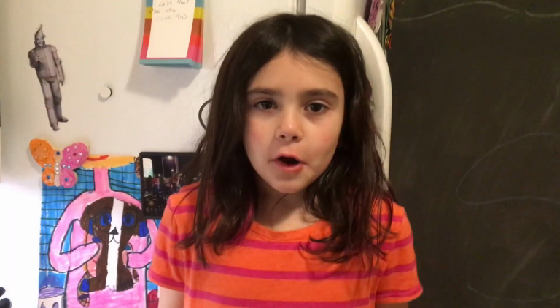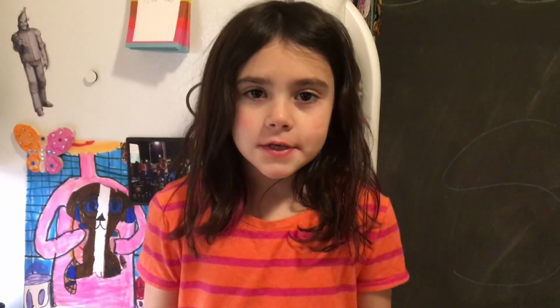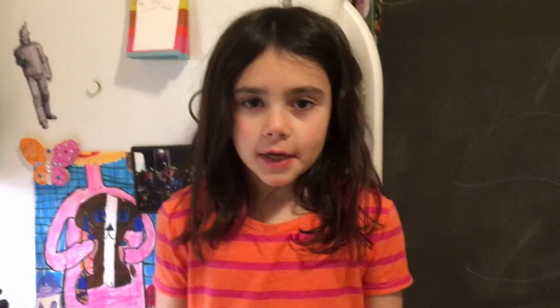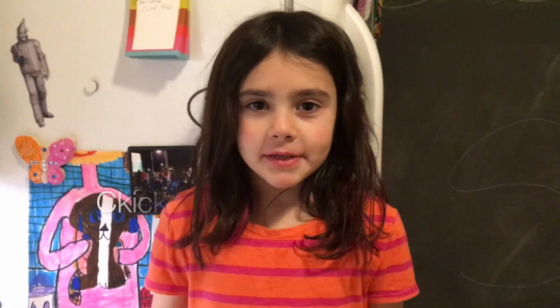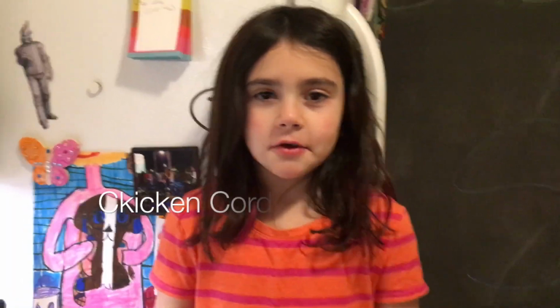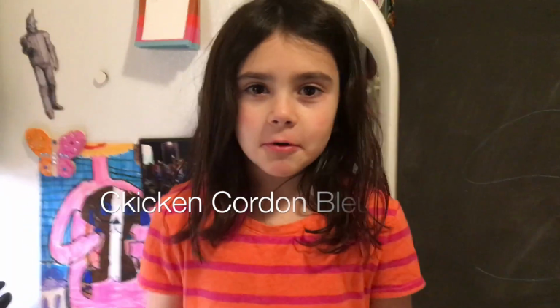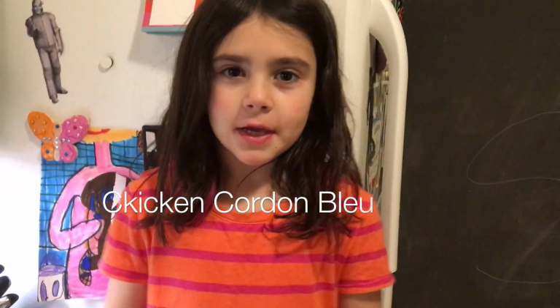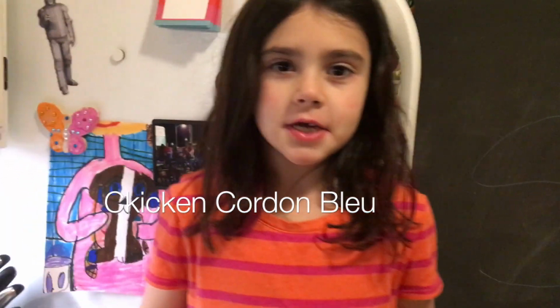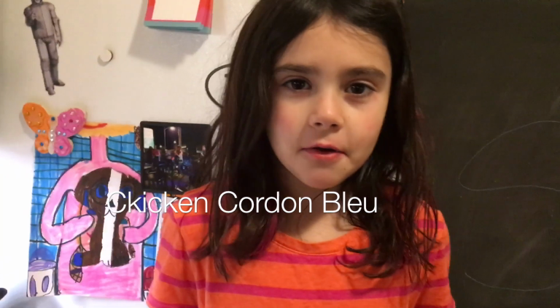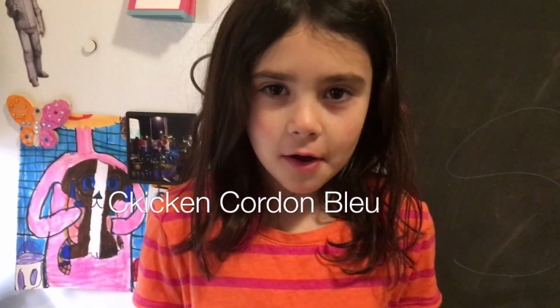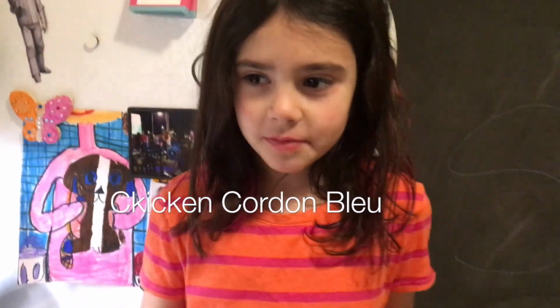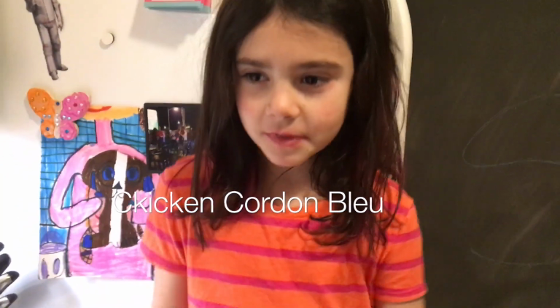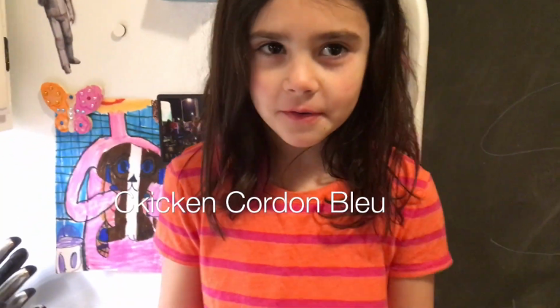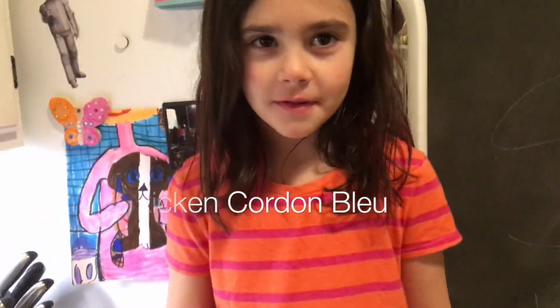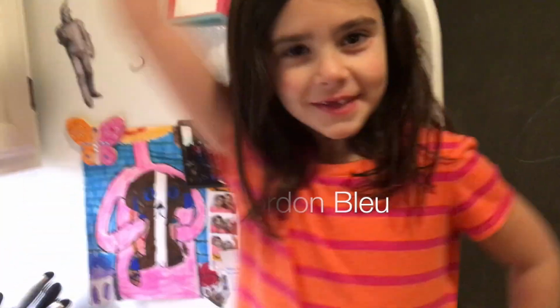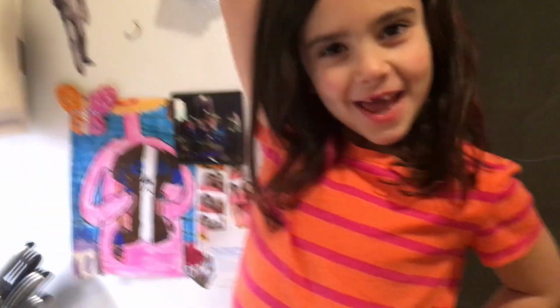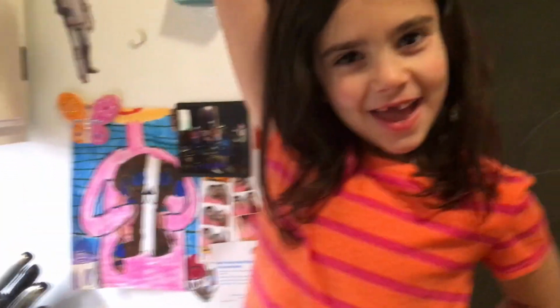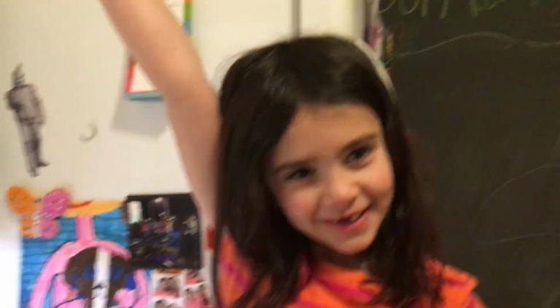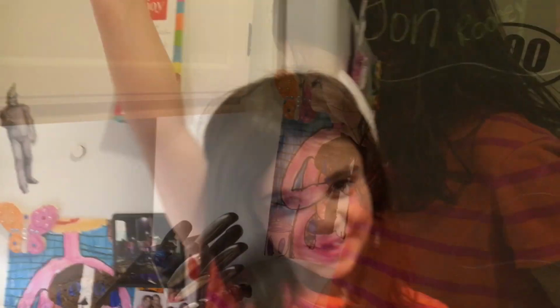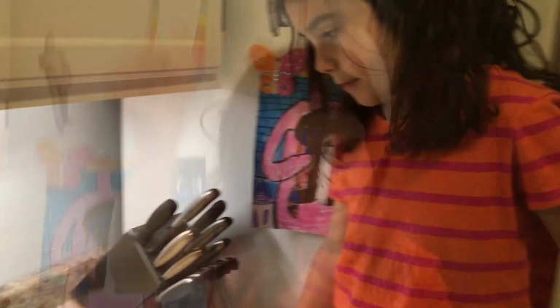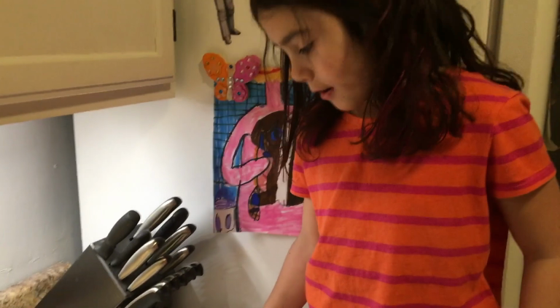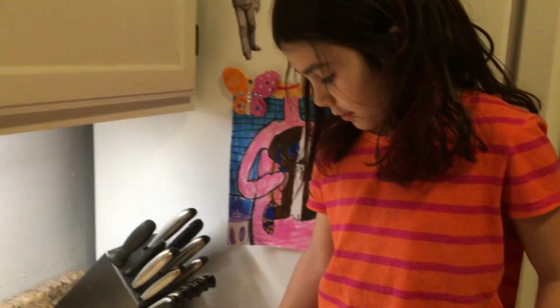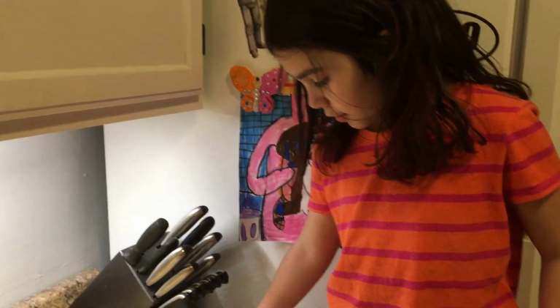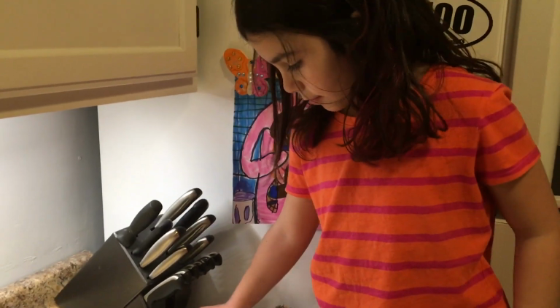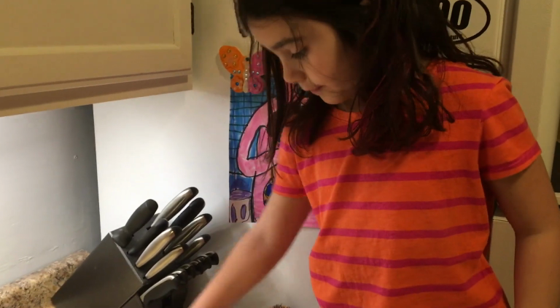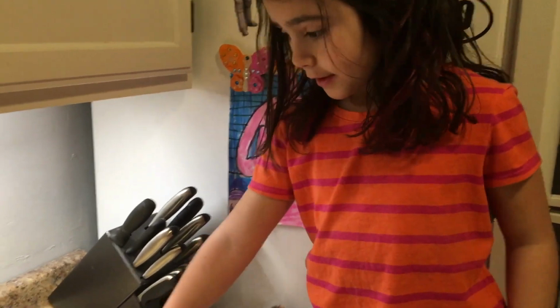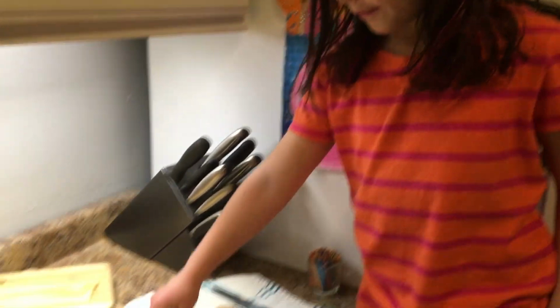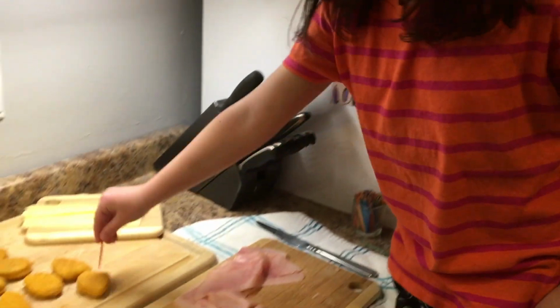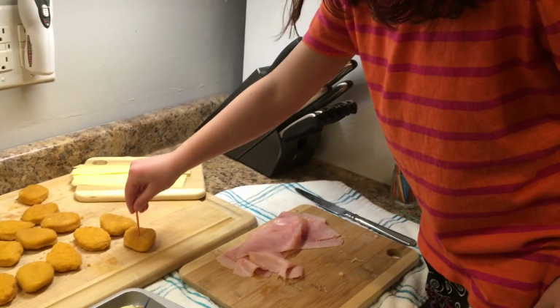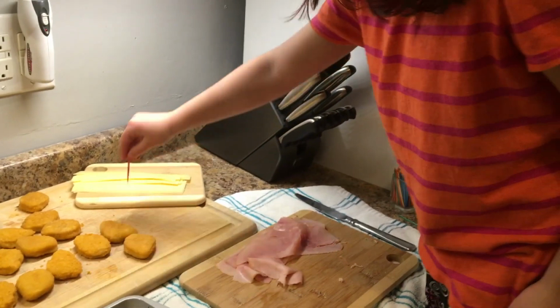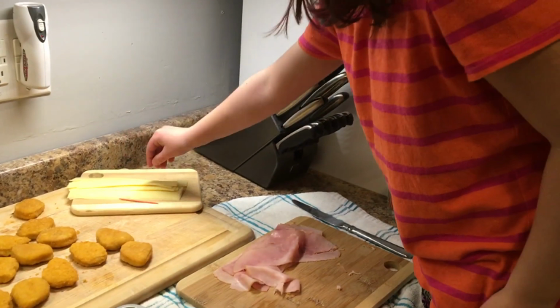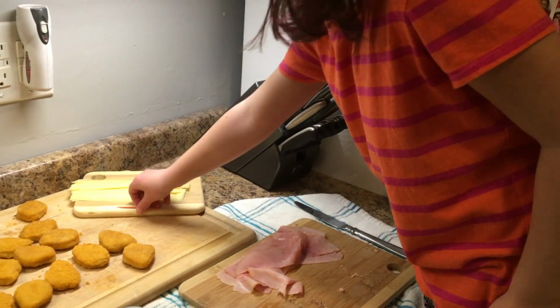First chicken nugget appetizer, we will be making chicken cordon bleu. The ingredients we need are ham, a chicken nugget, and Swiss cheese.